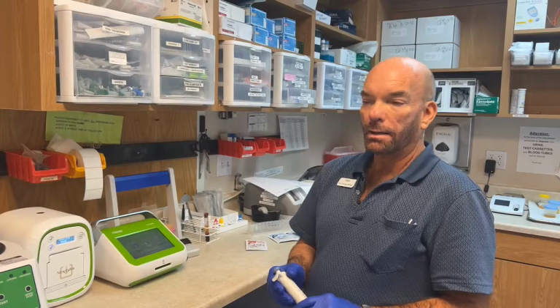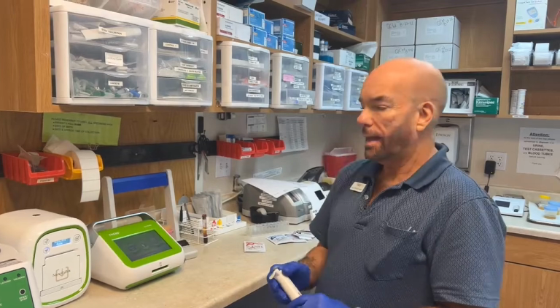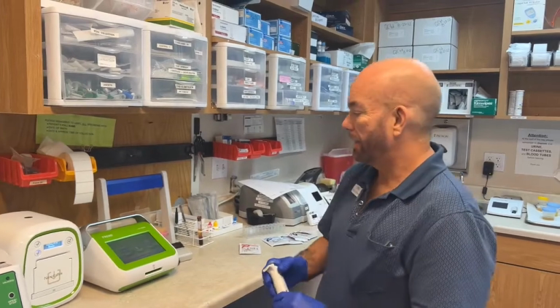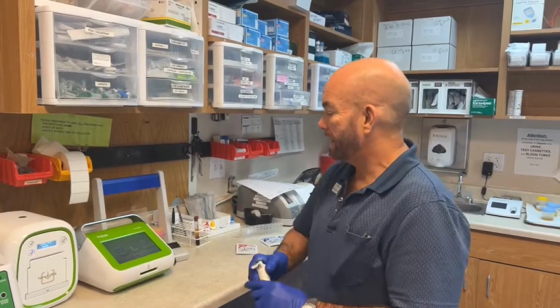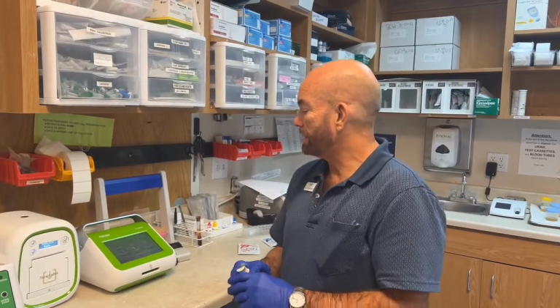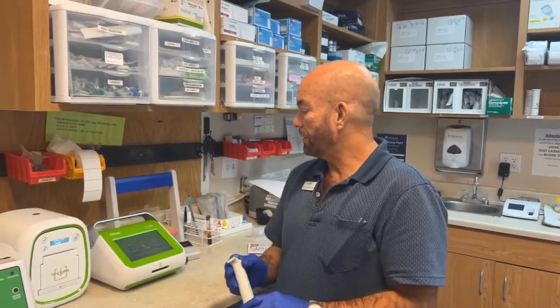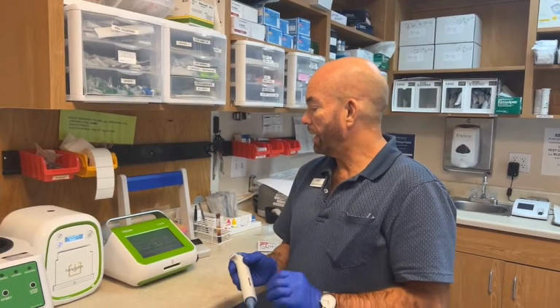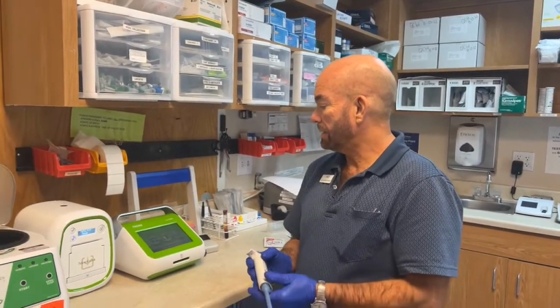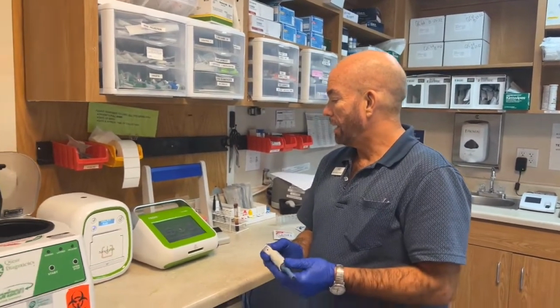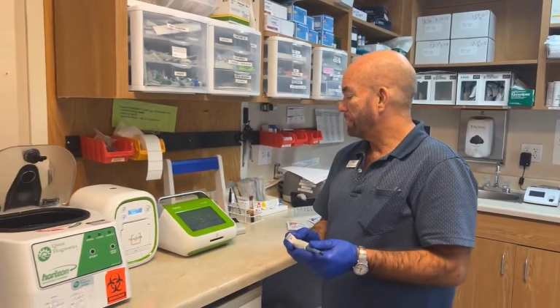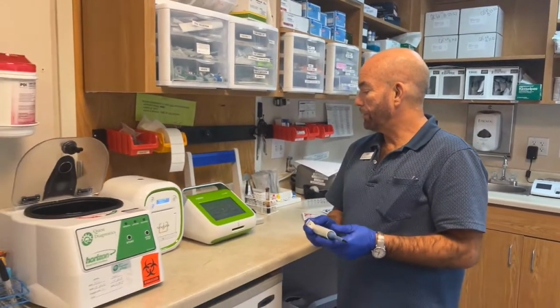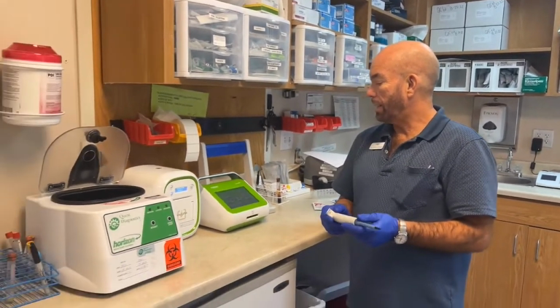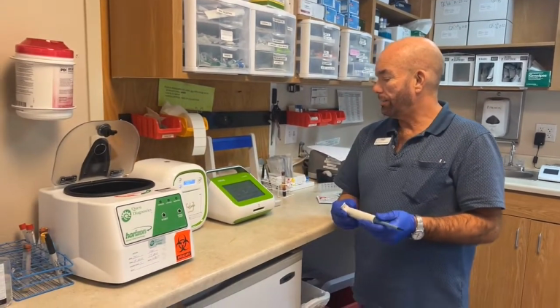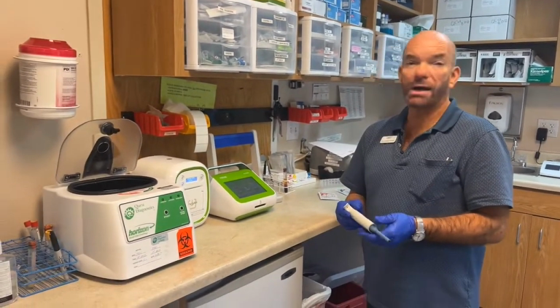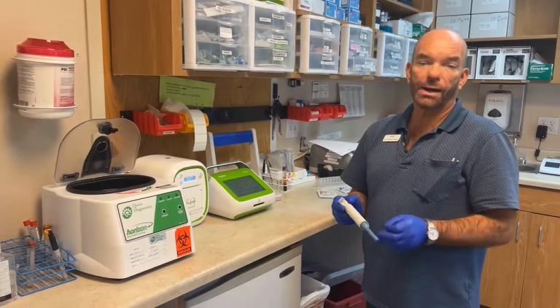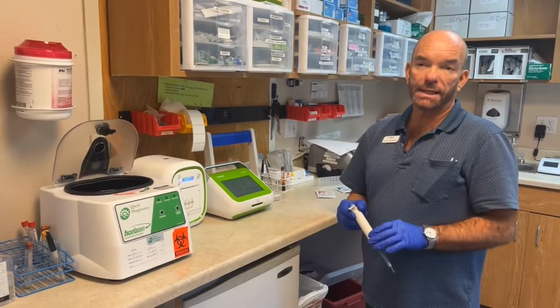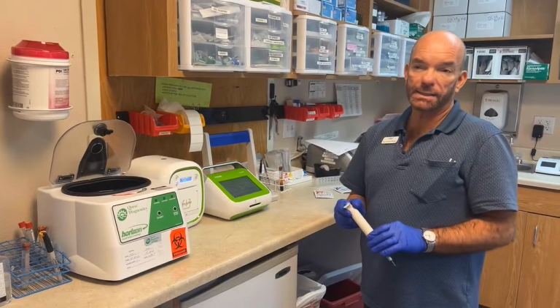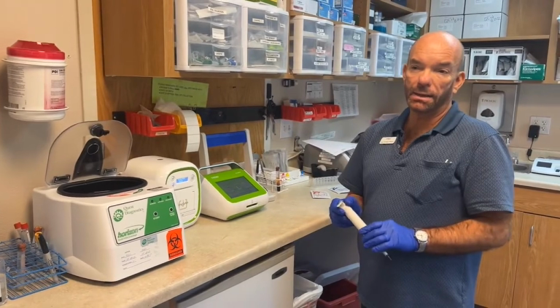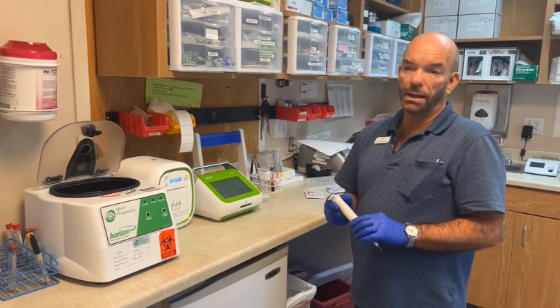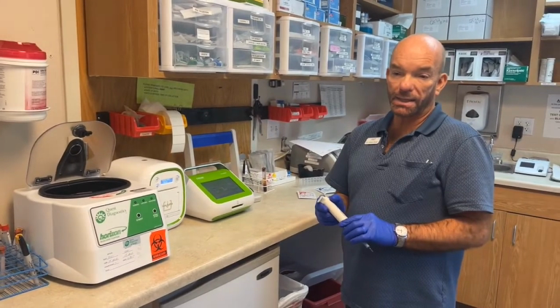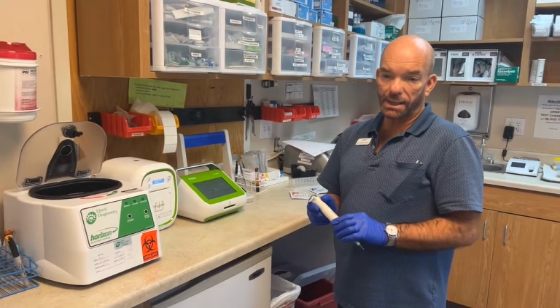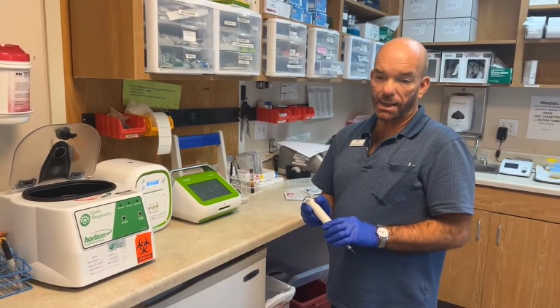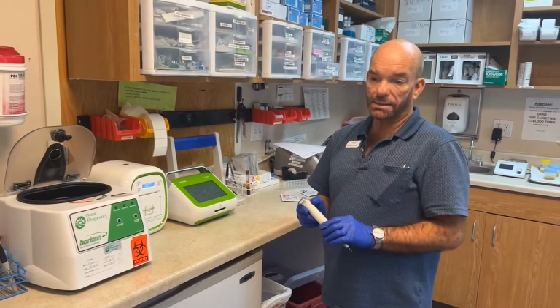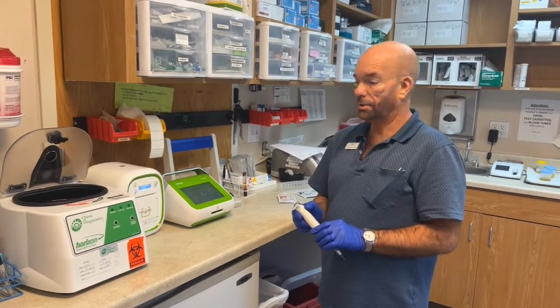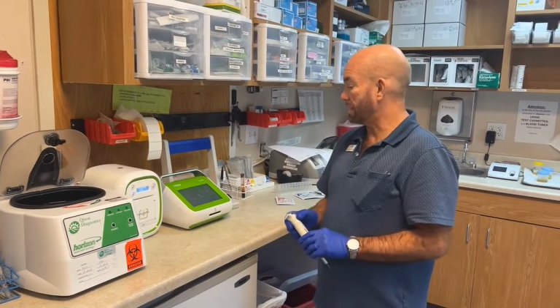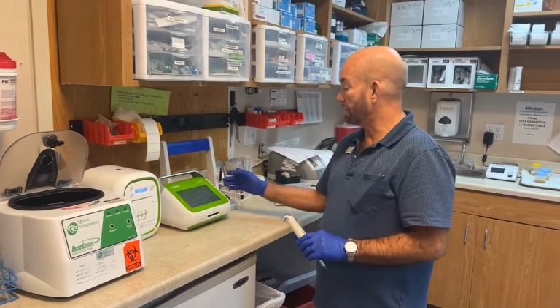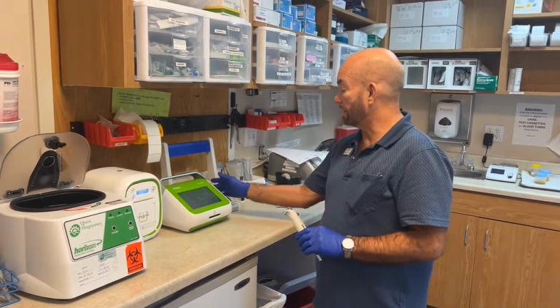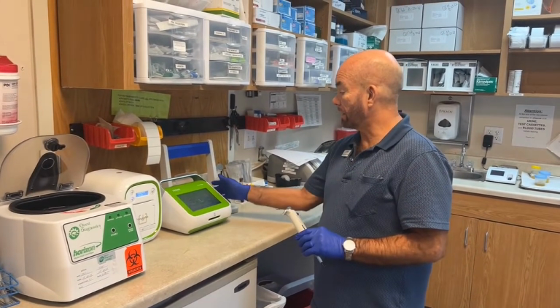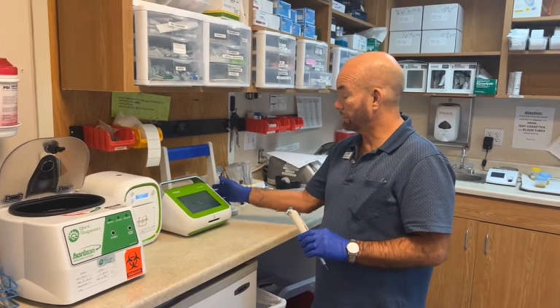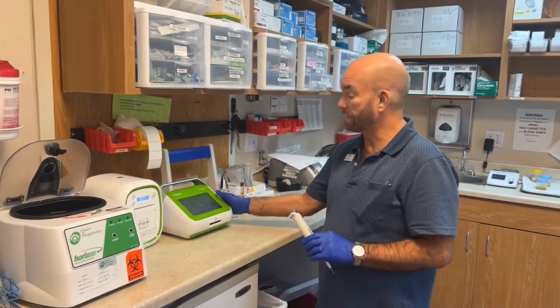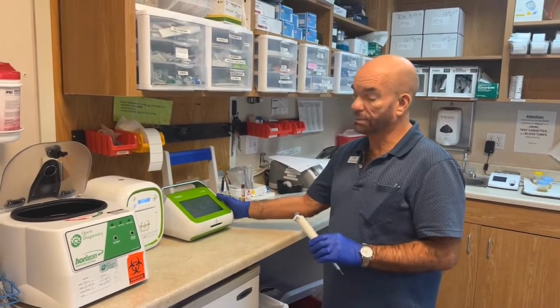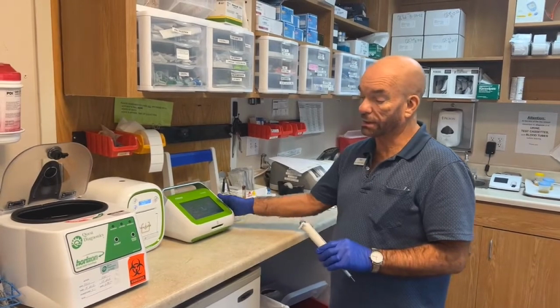The tests we do on the Friend machine include thyroid testing, PSA, and testosterone testing. It all goes into this machine here.